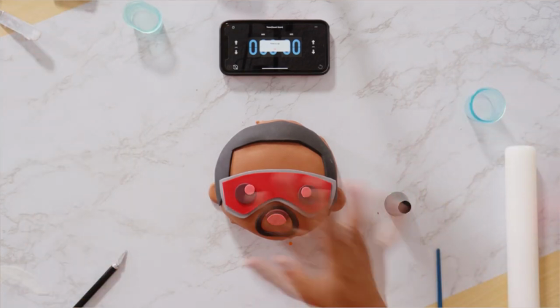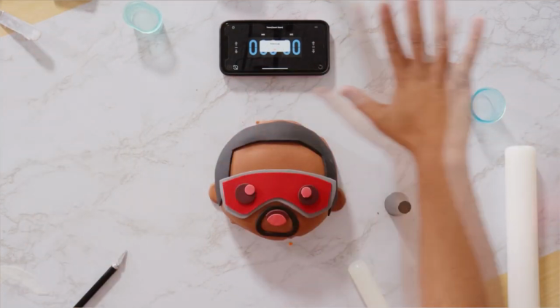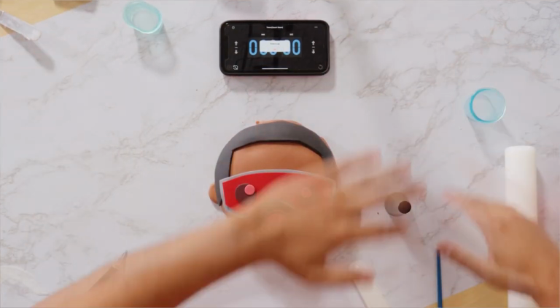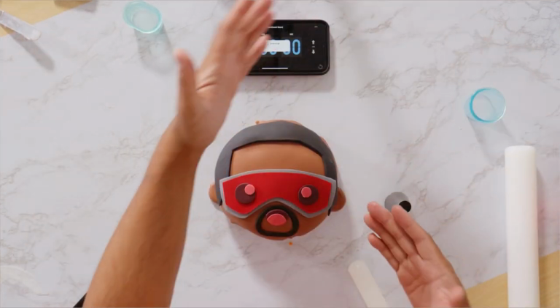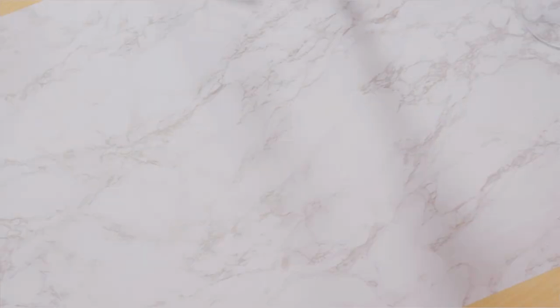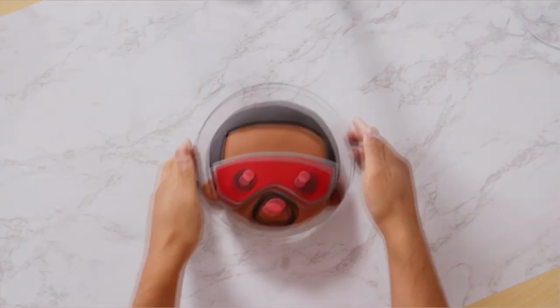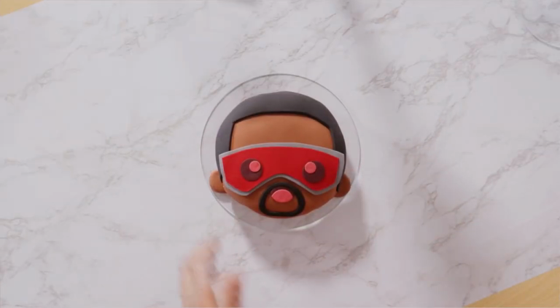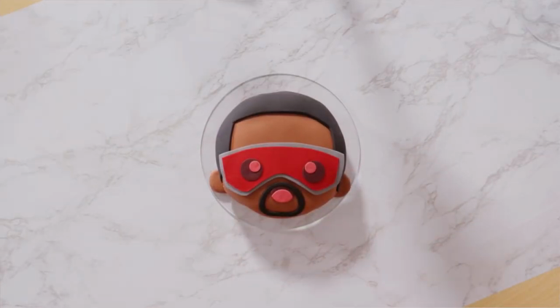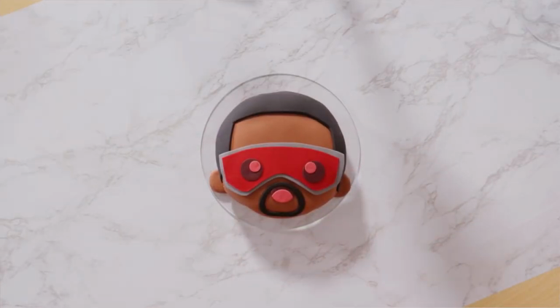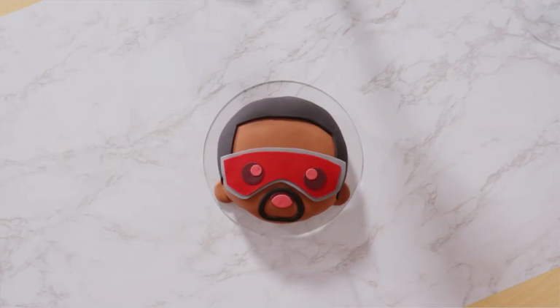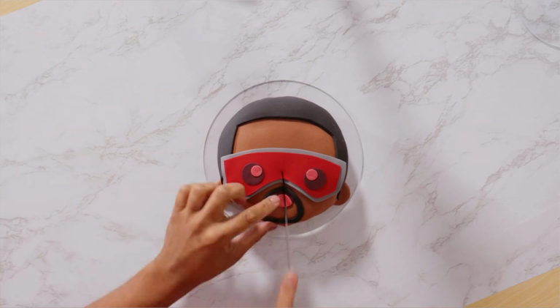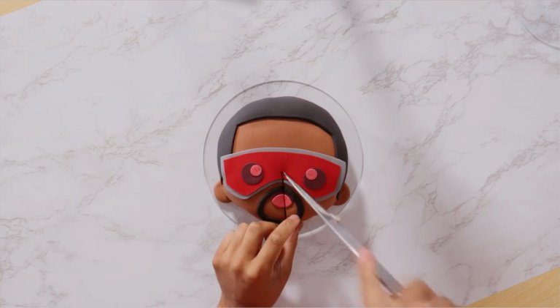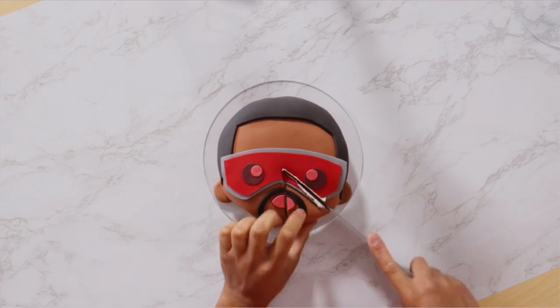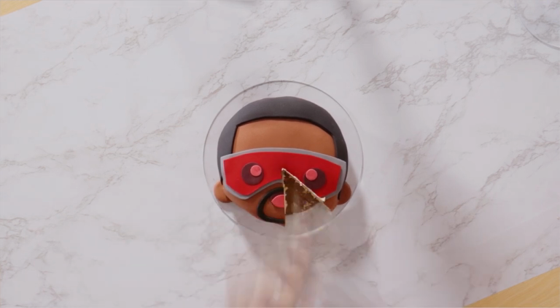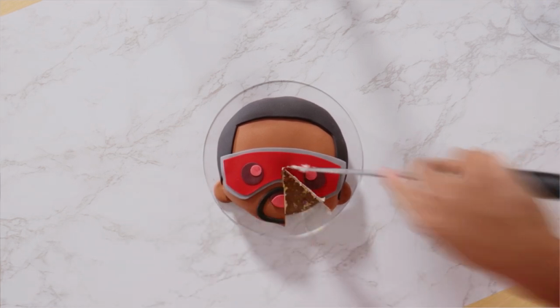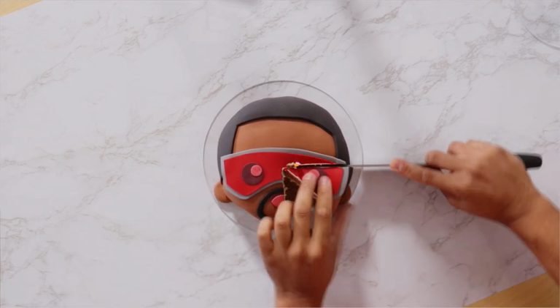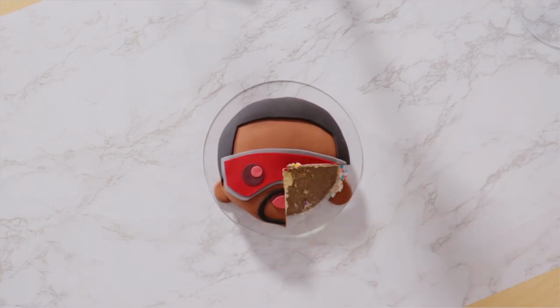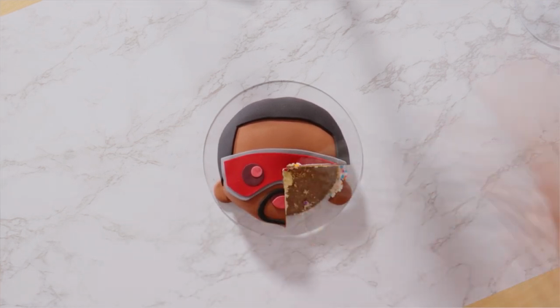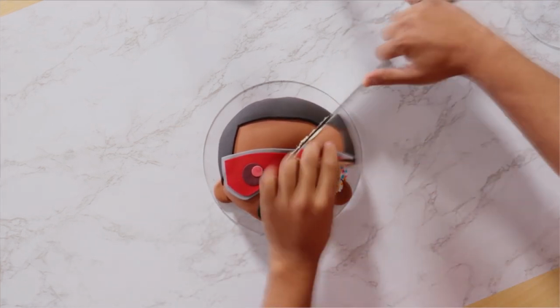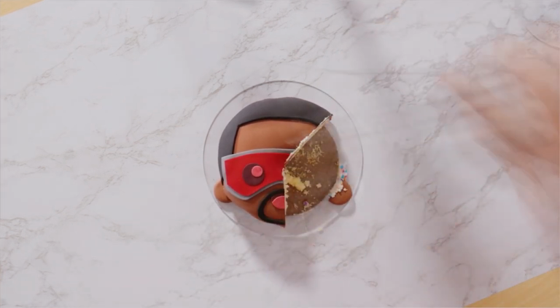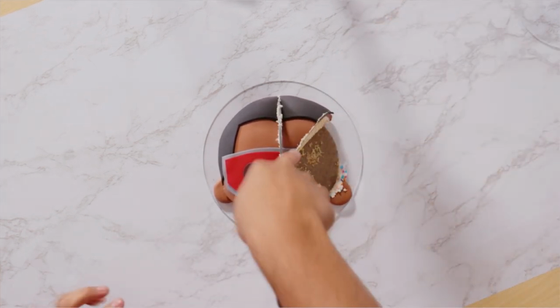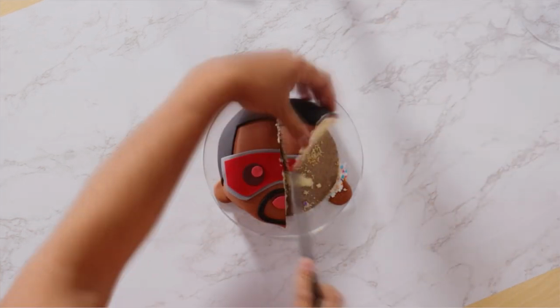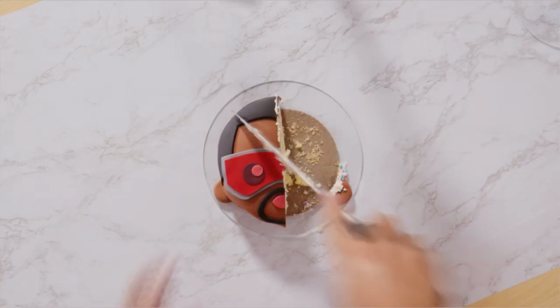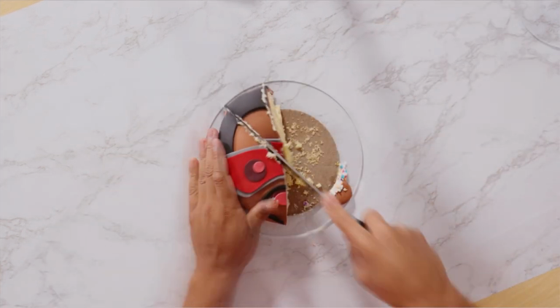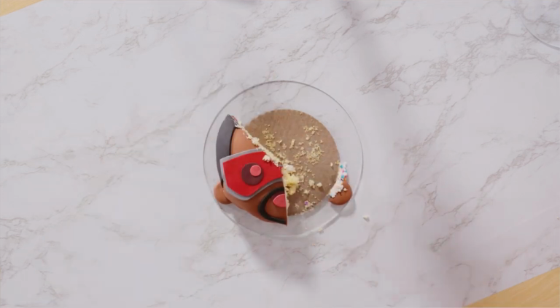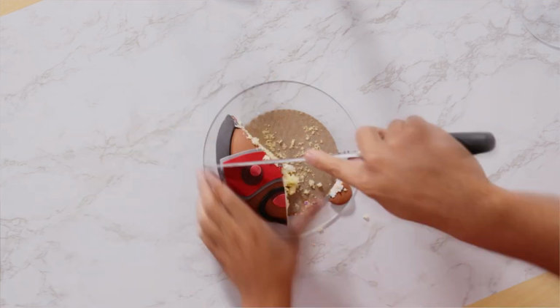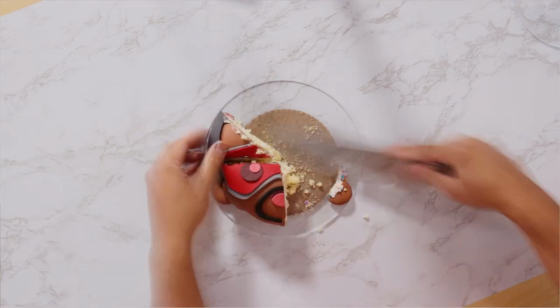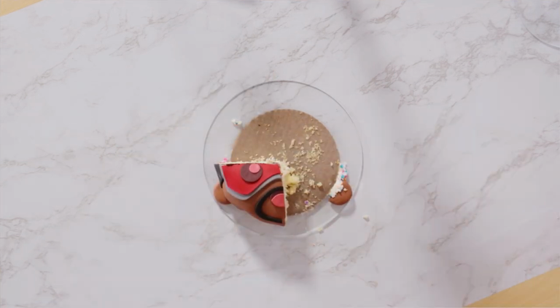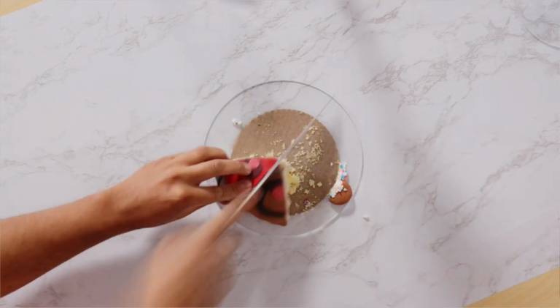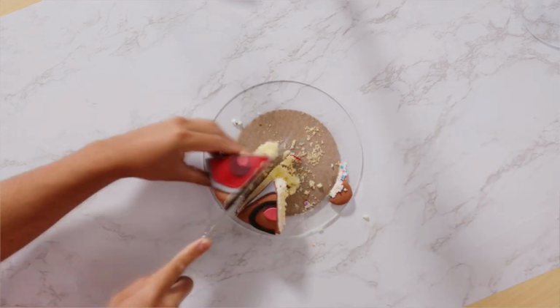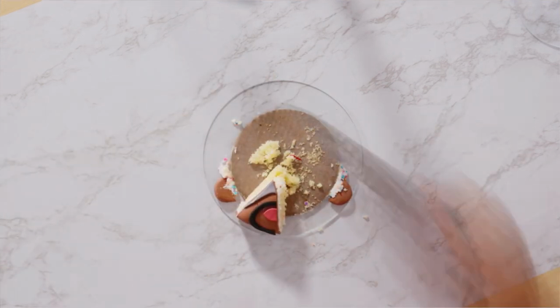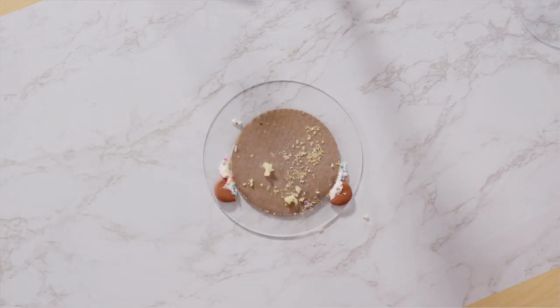I wish I'd chosen a different facial expression too because it doesn't look like a smile, especially when you add his goatee. But besides that, I think I did a pretty good job — that does look like the kawaii Falcon. Okay, I'll take it.